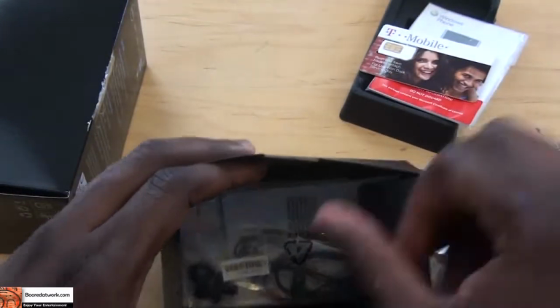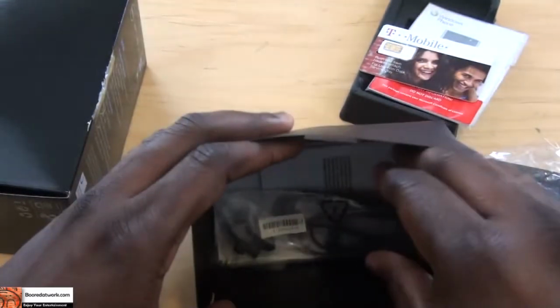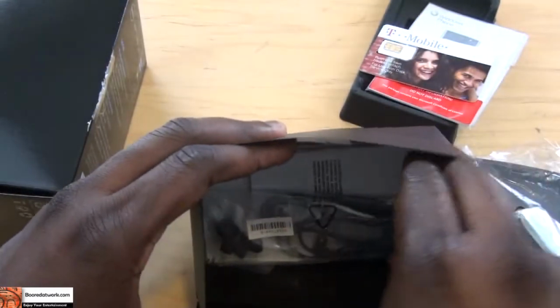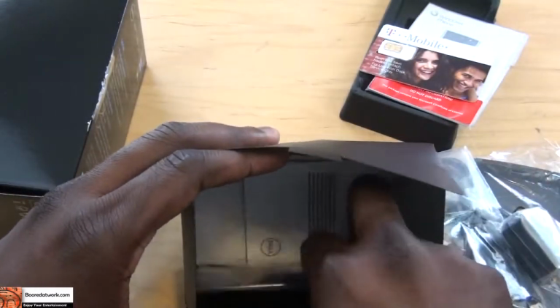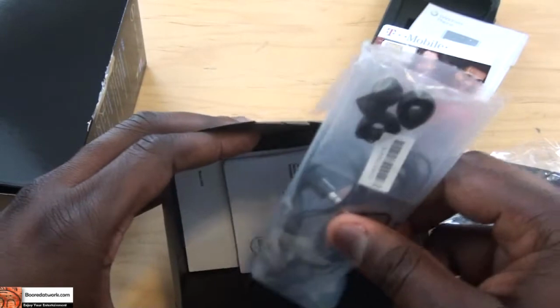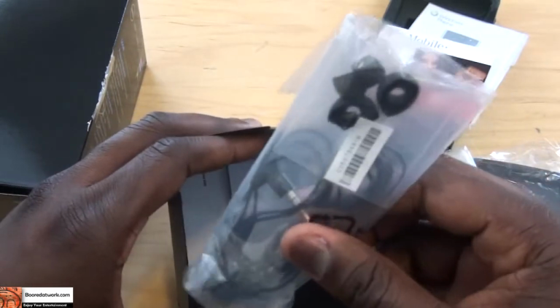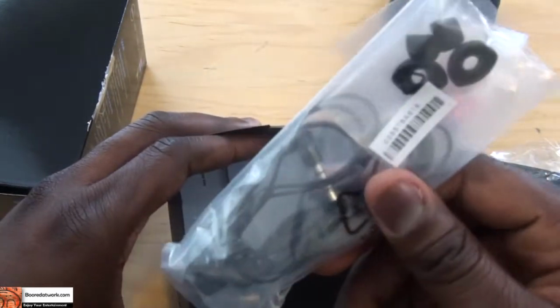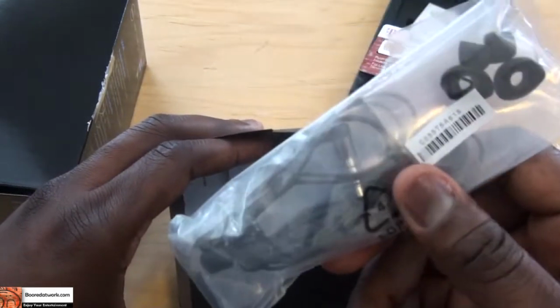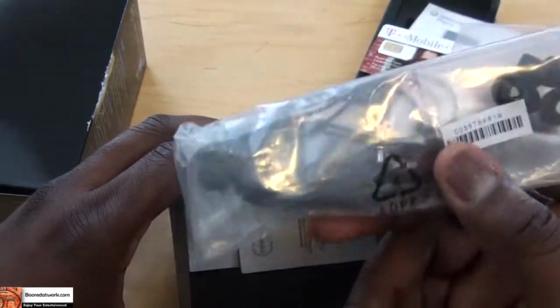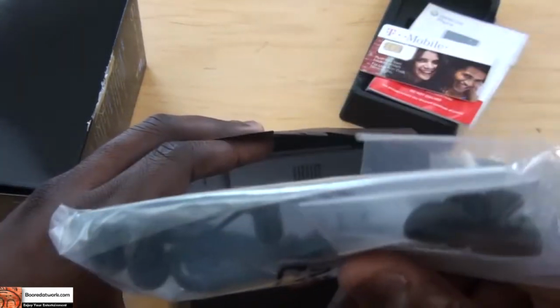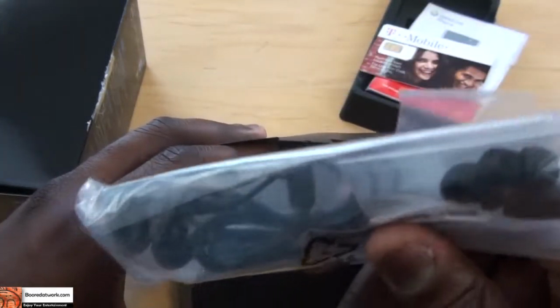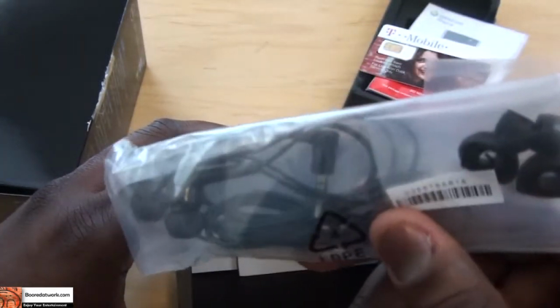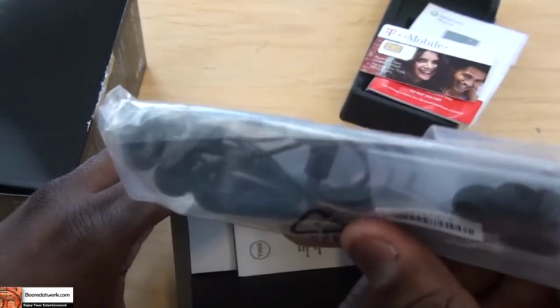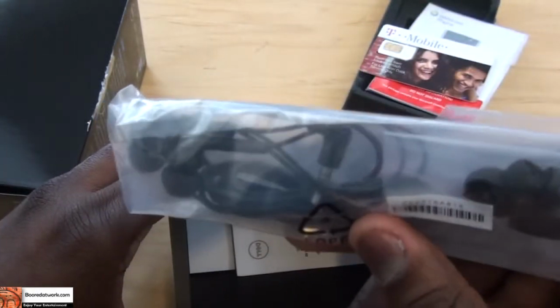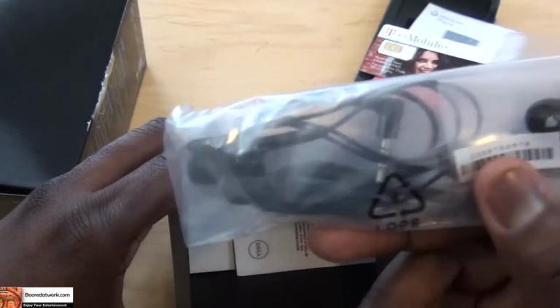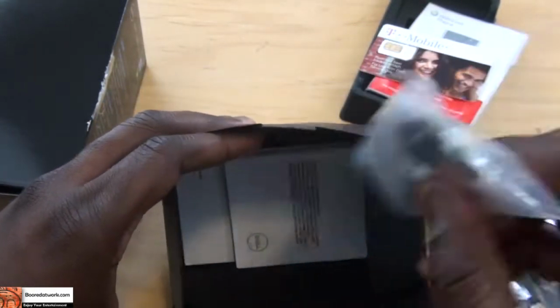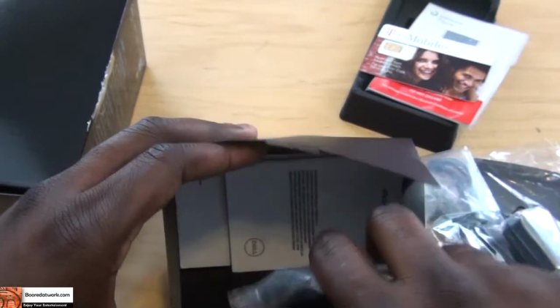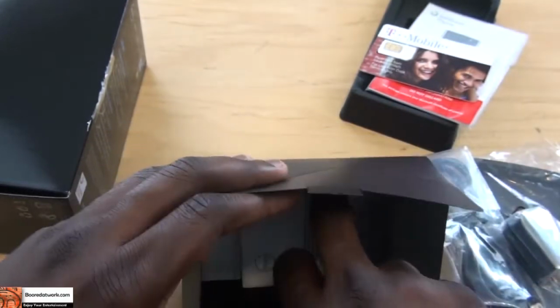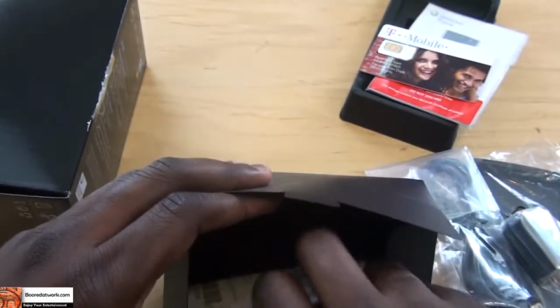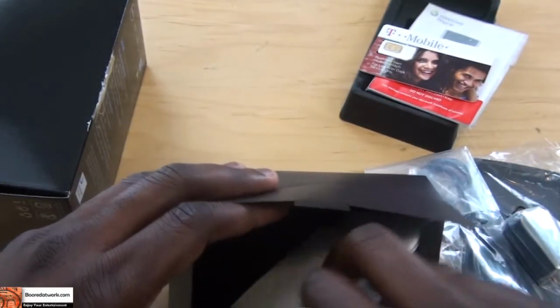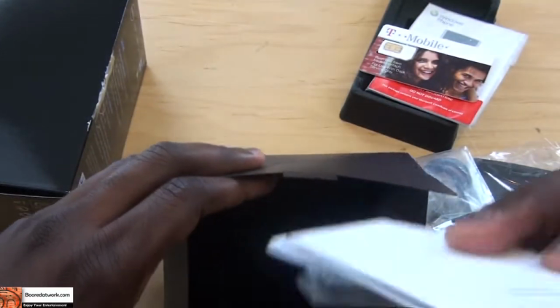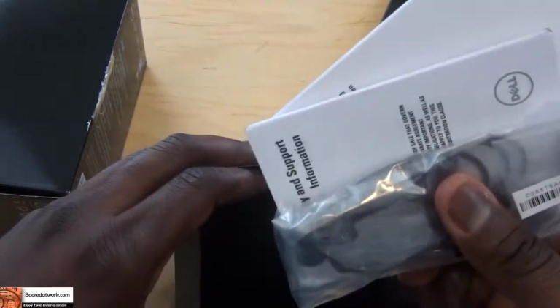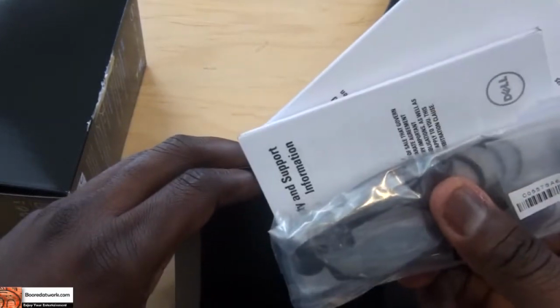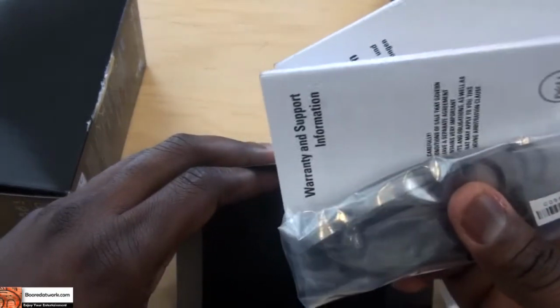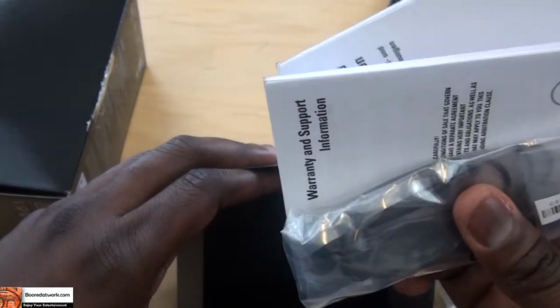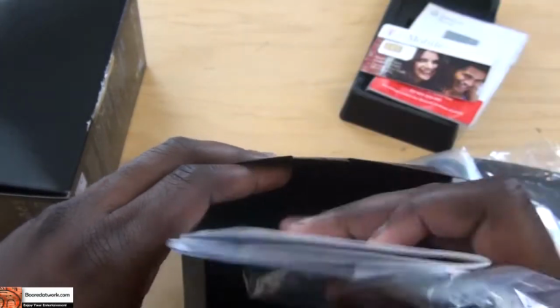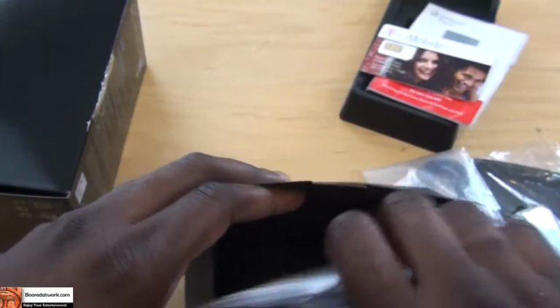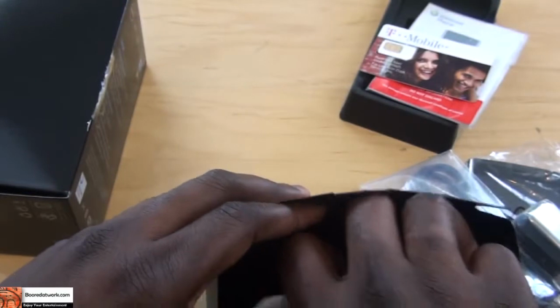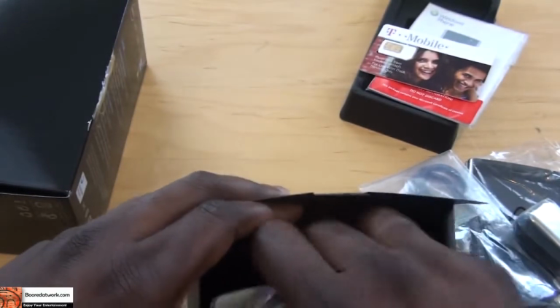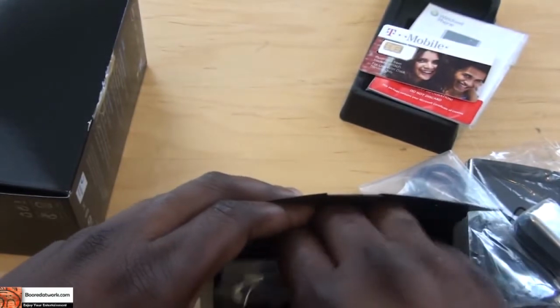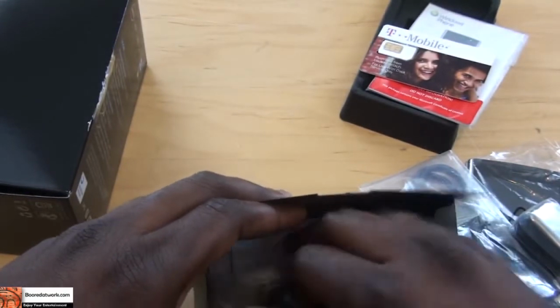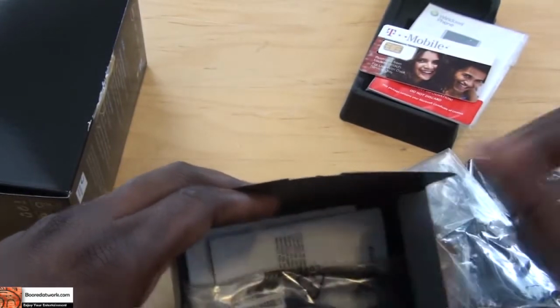What else do we have here? We do have a headphone jack for wireless hands-free and of course more user manuals, warranty information — all that good stuff.